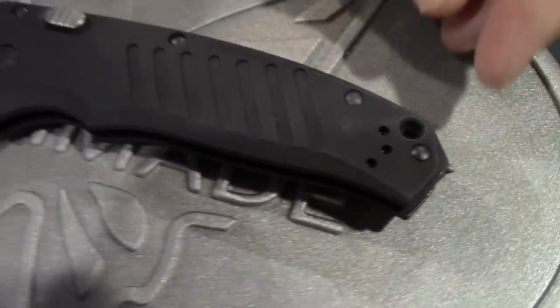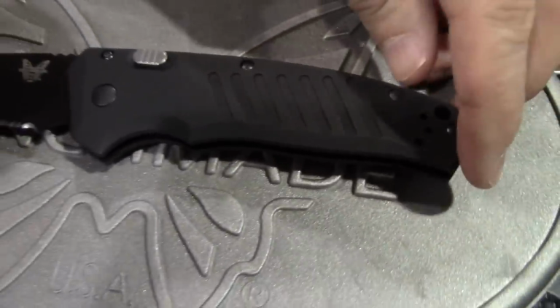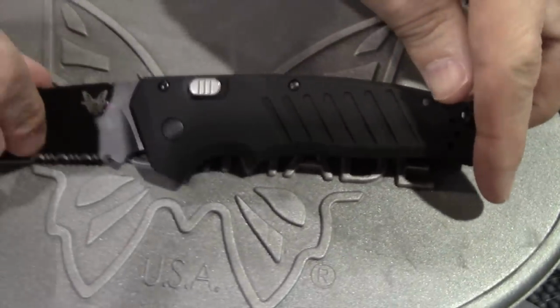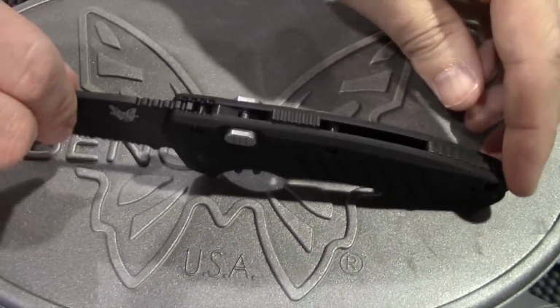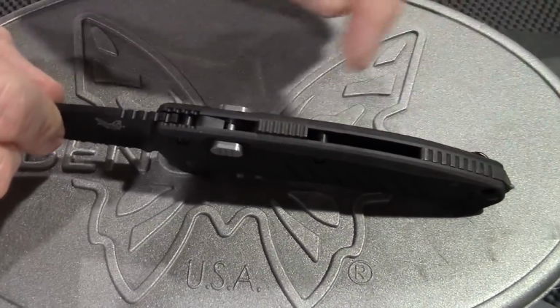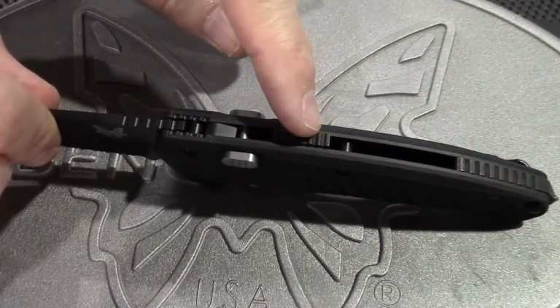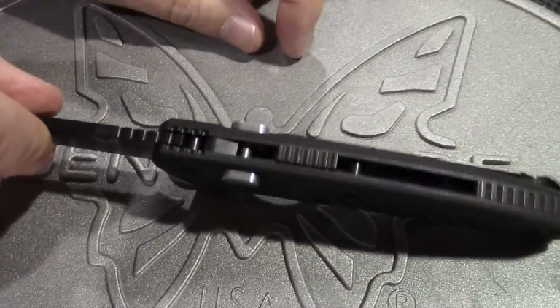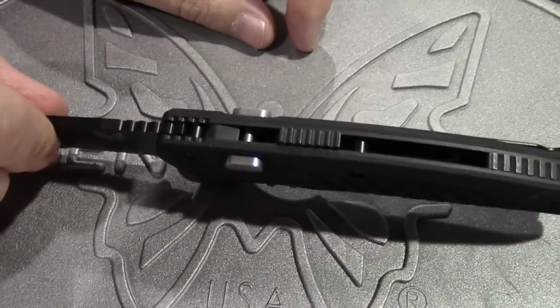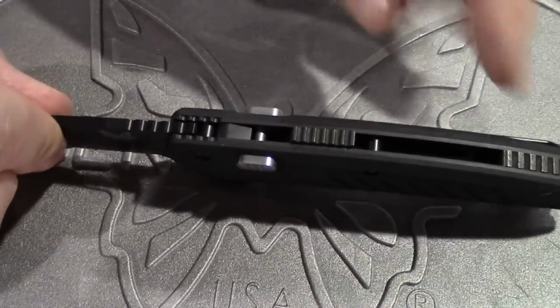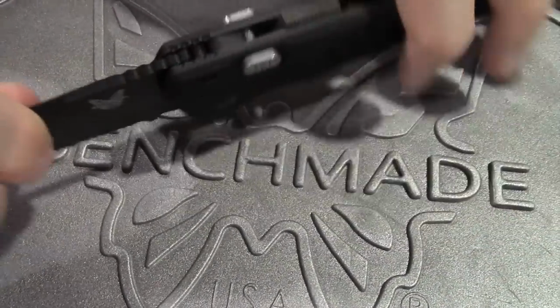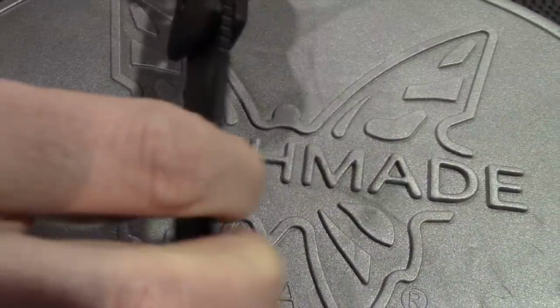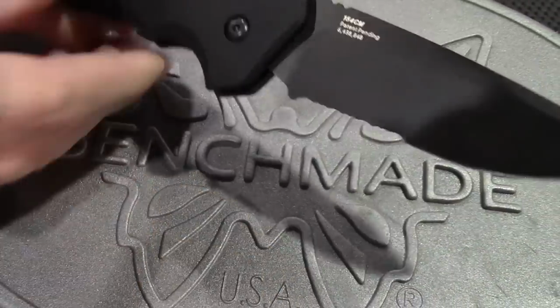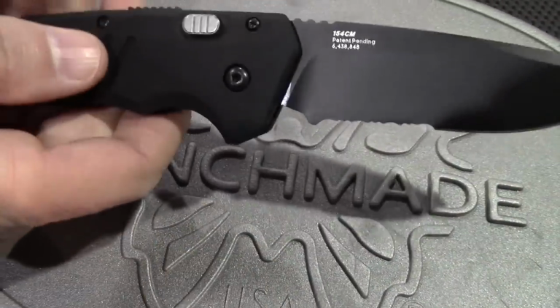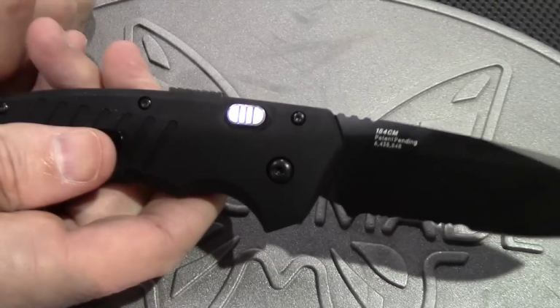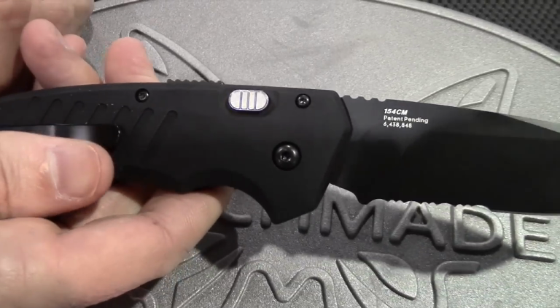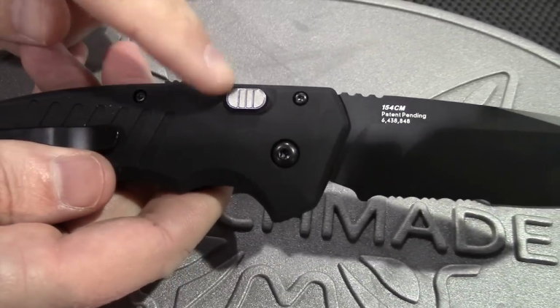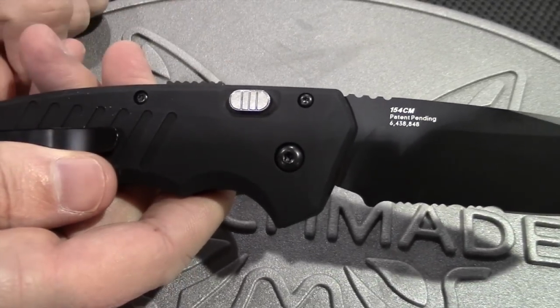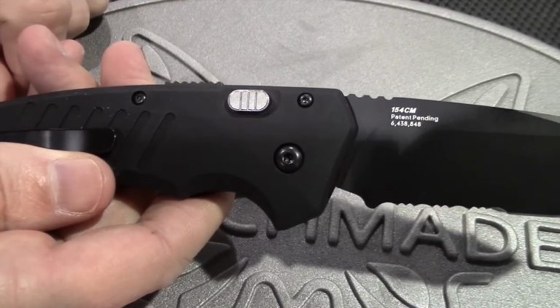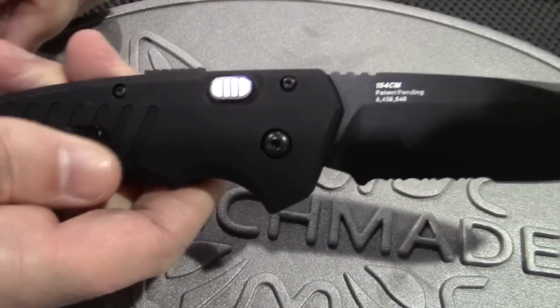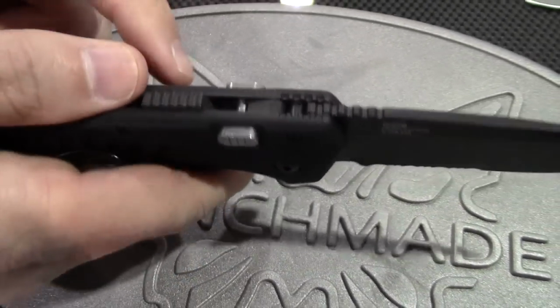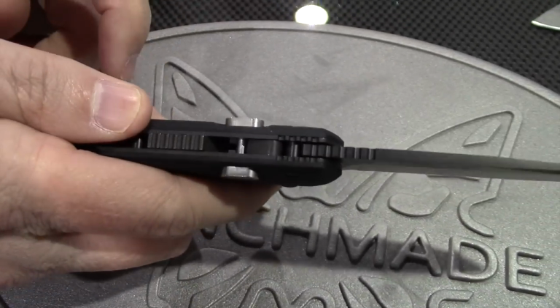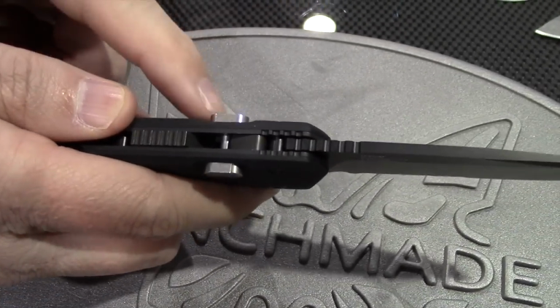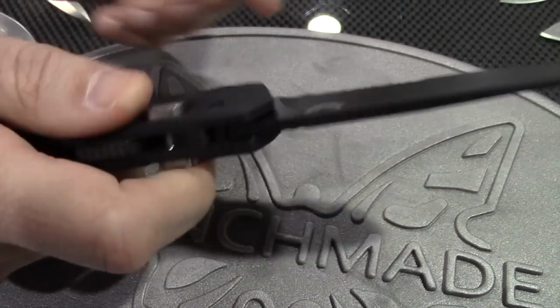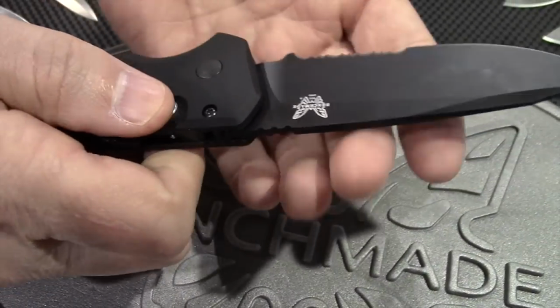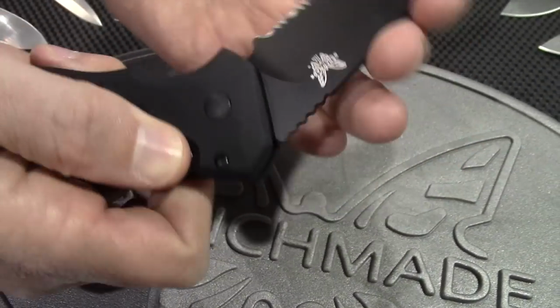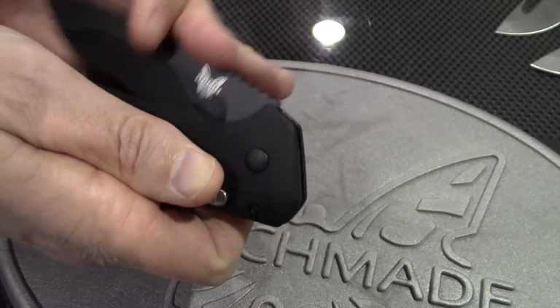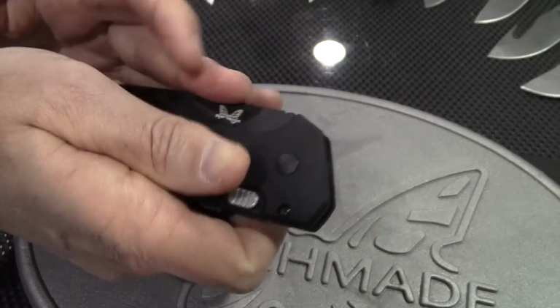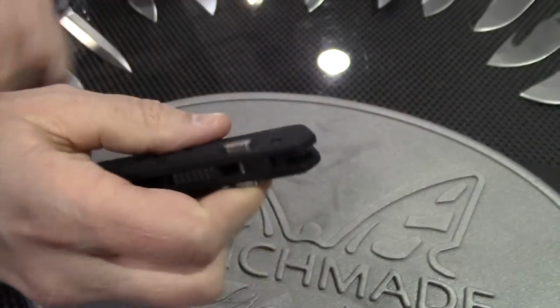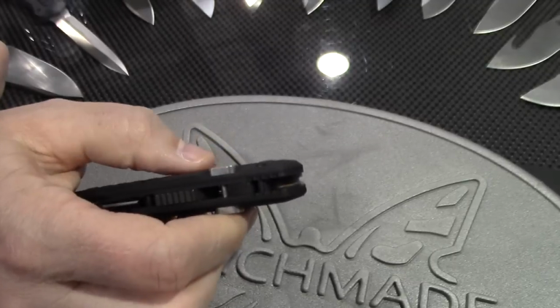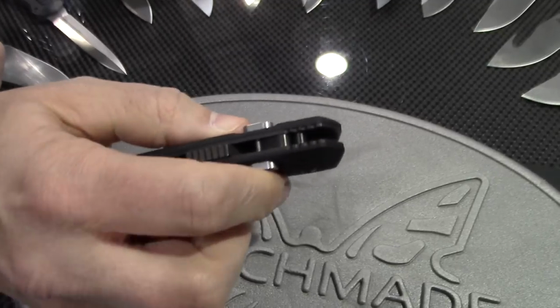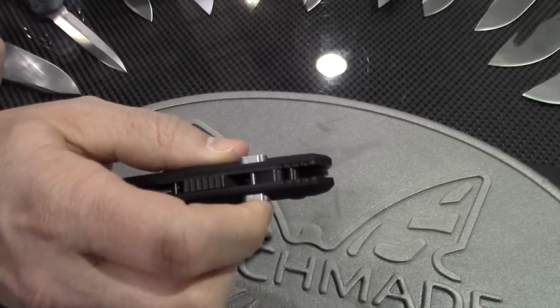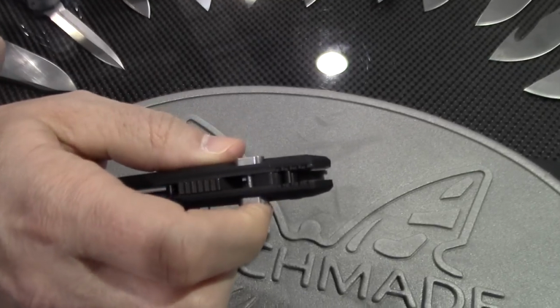You've also got a safety off the back spine. The ambidextrous push-button mechanism means you can utilize any button from every side.